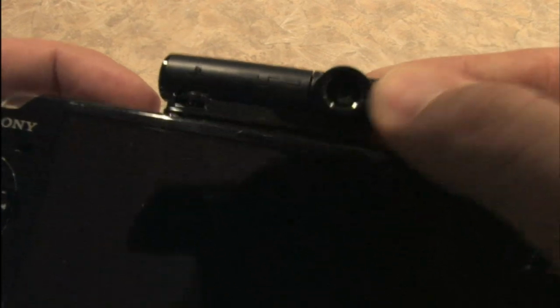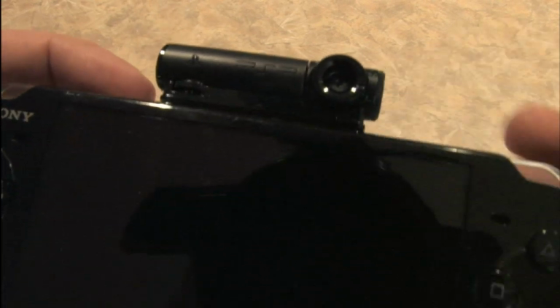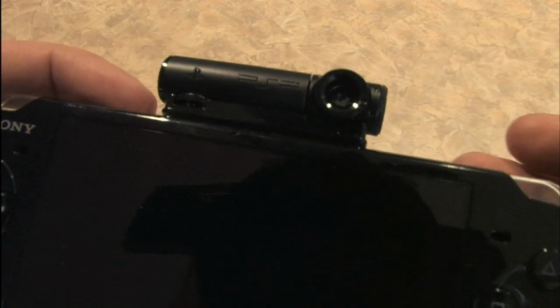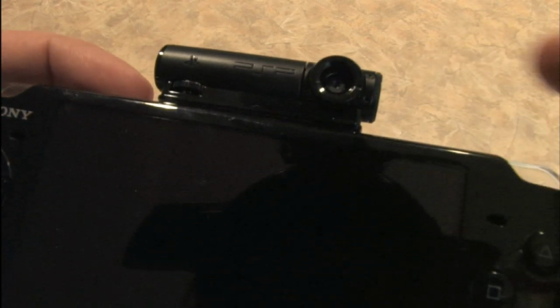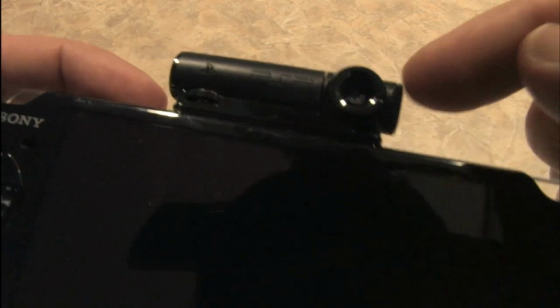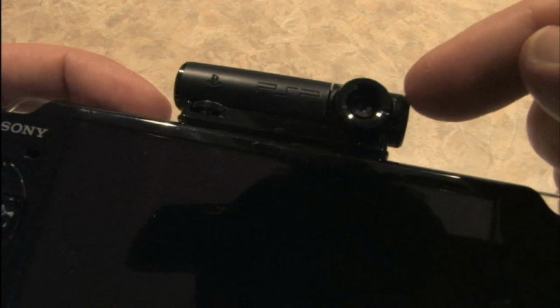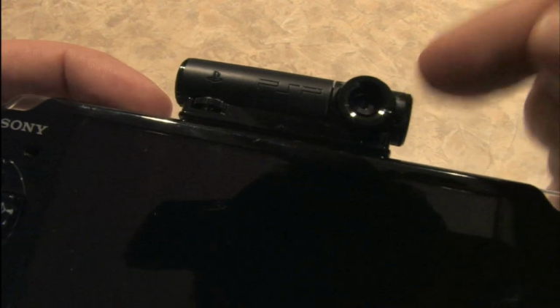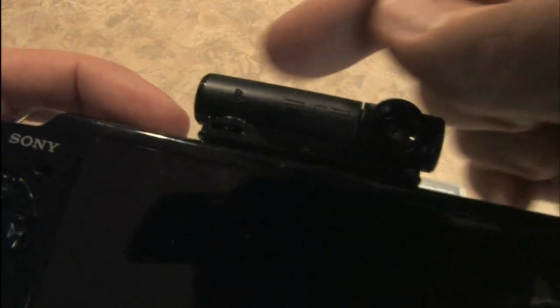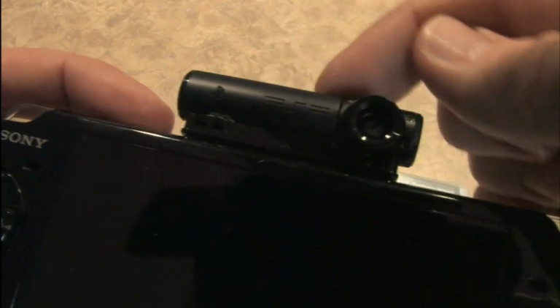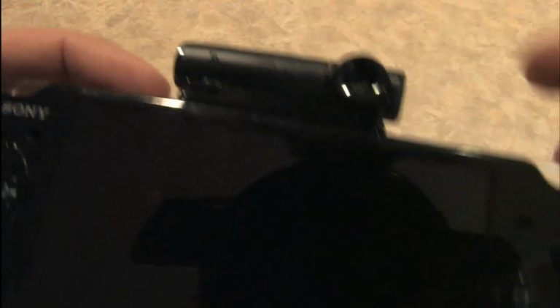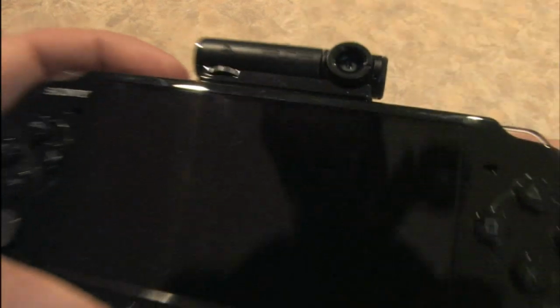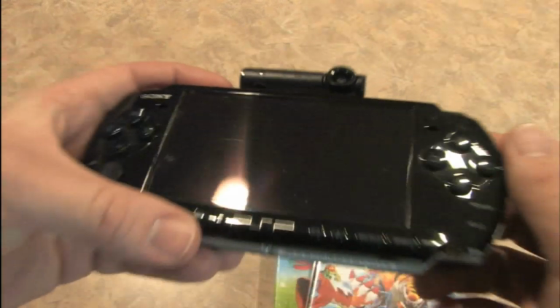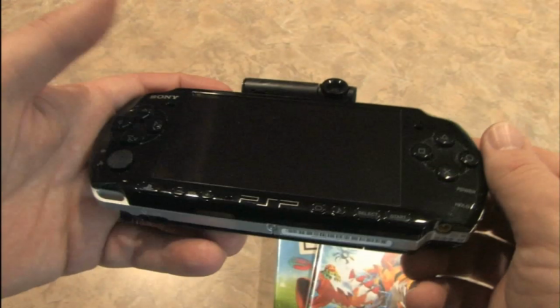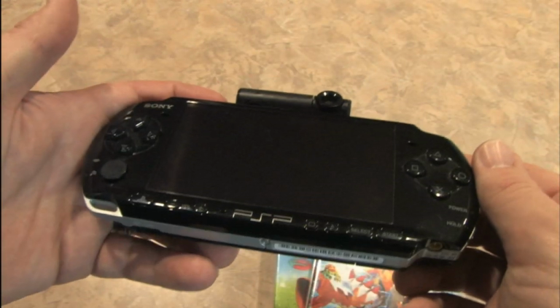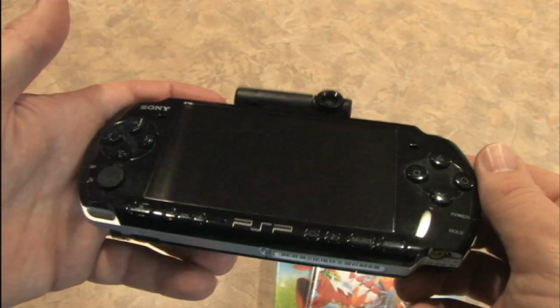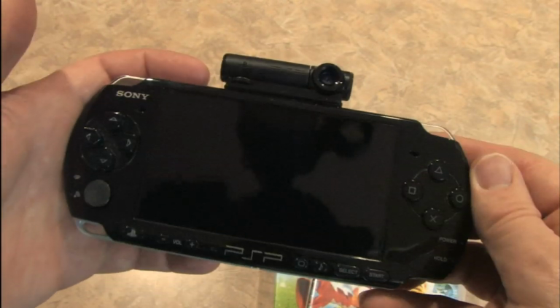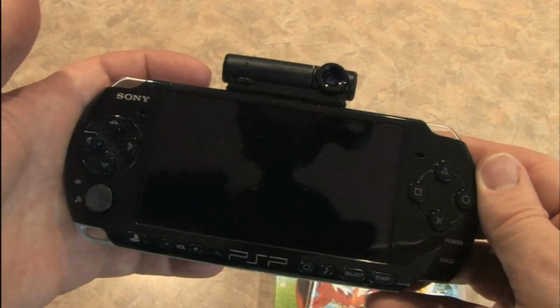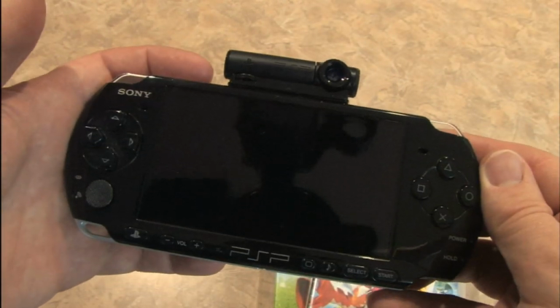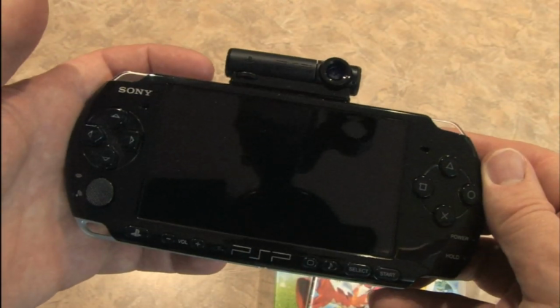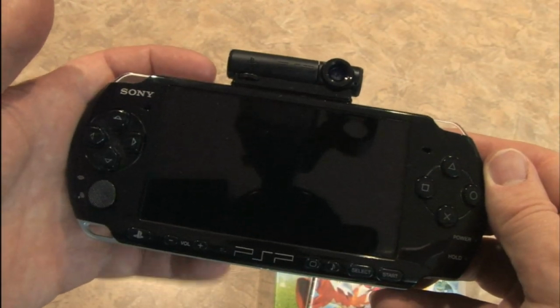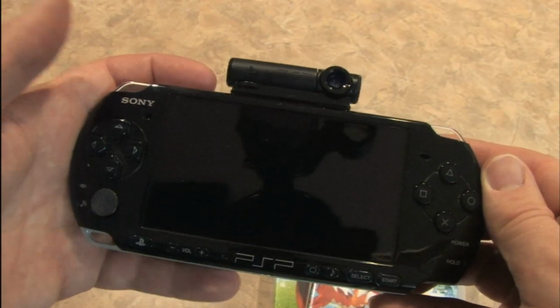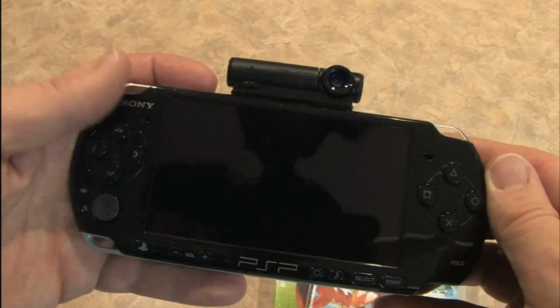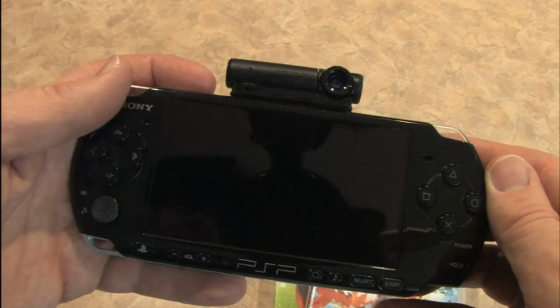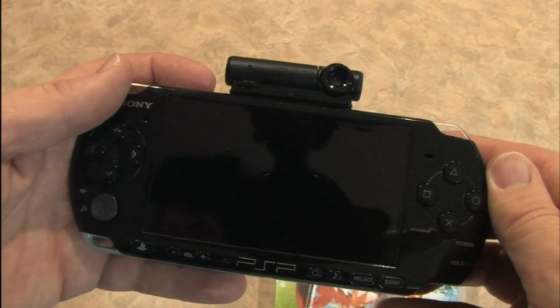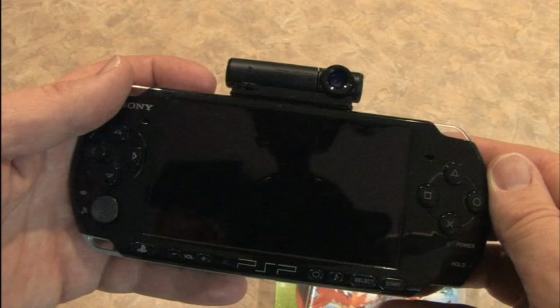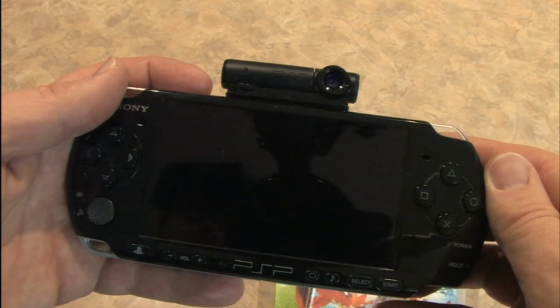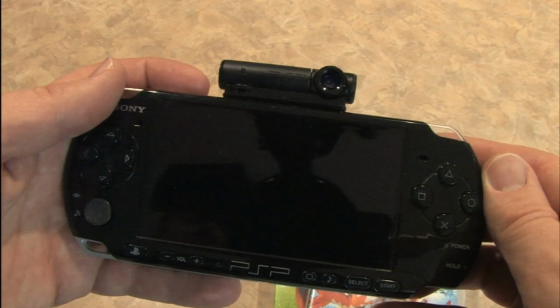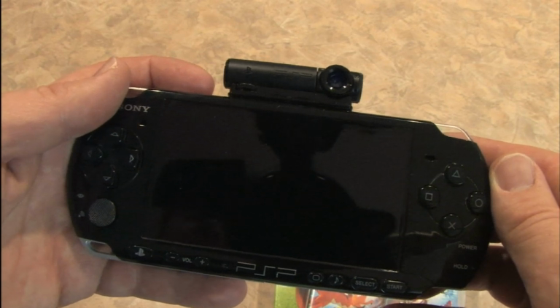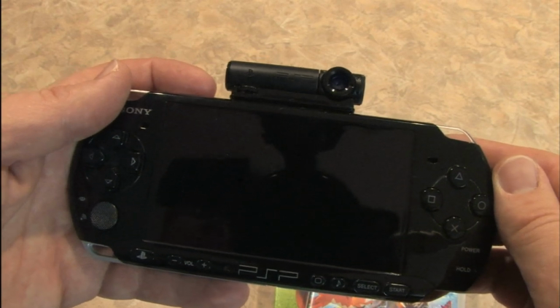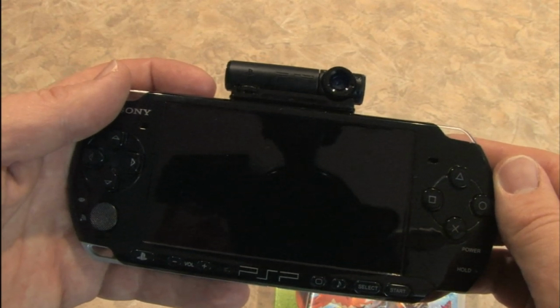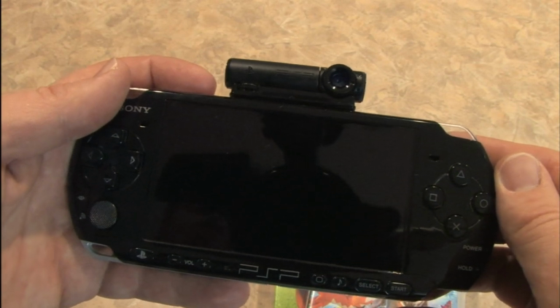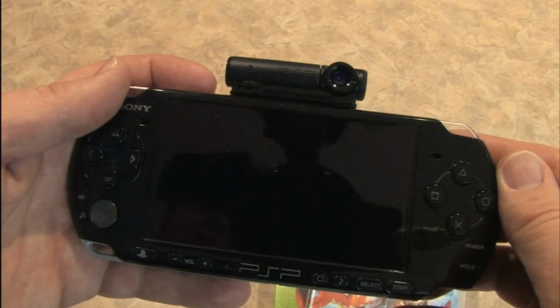Check it out. There's a lens that says PSP and it fits on top of the PSP. You can even see the reflection of the camera filming.